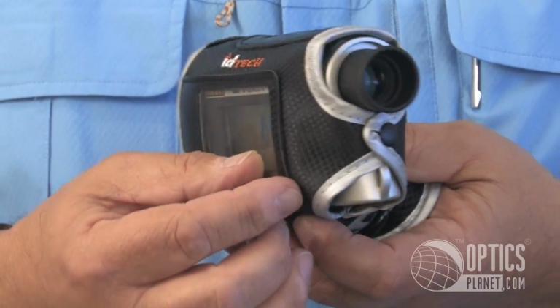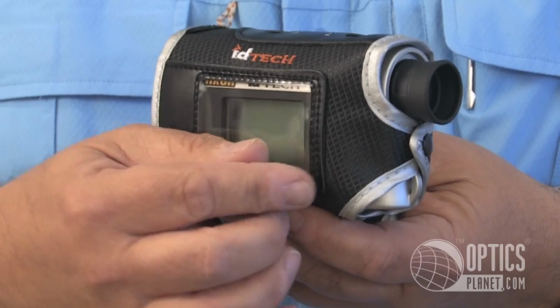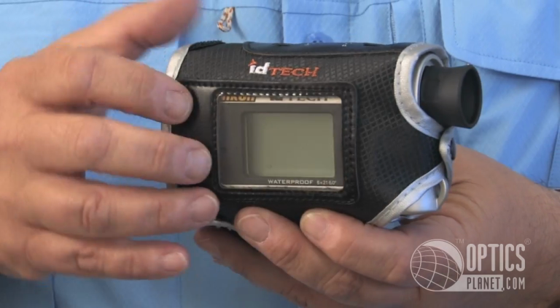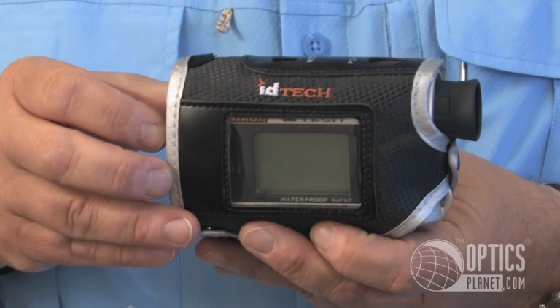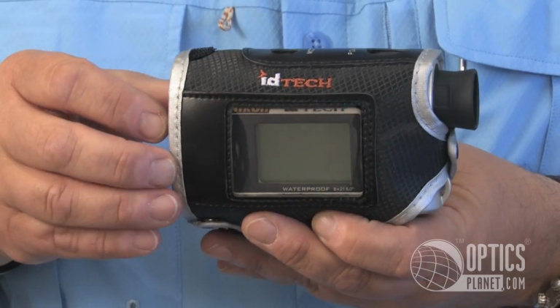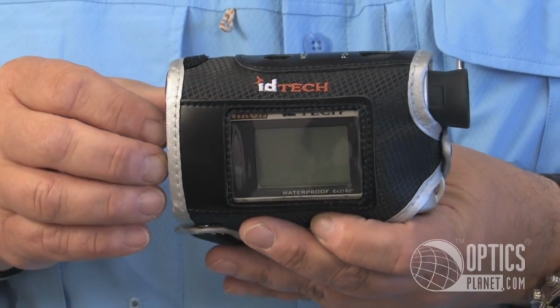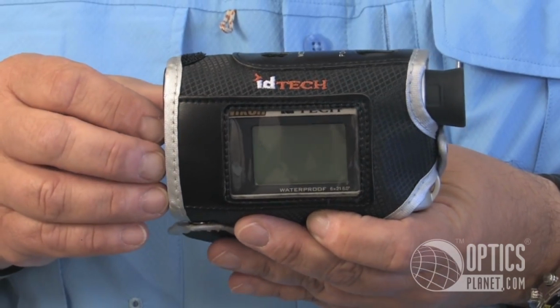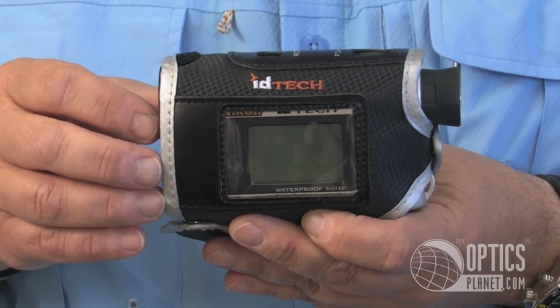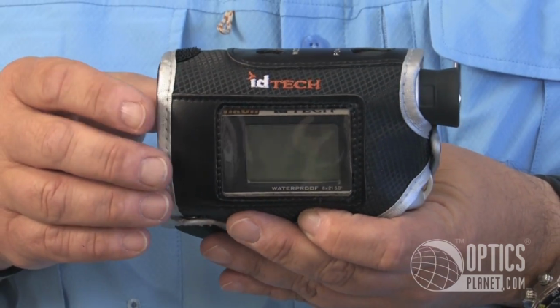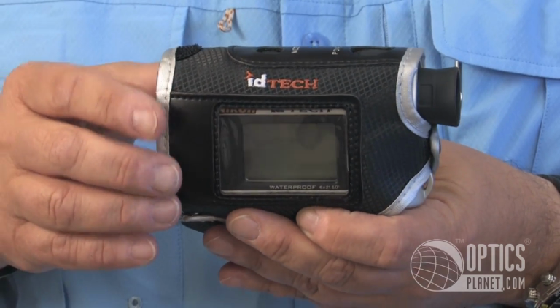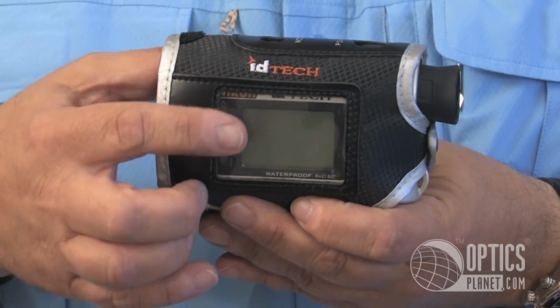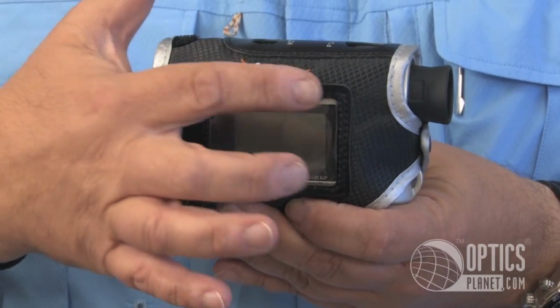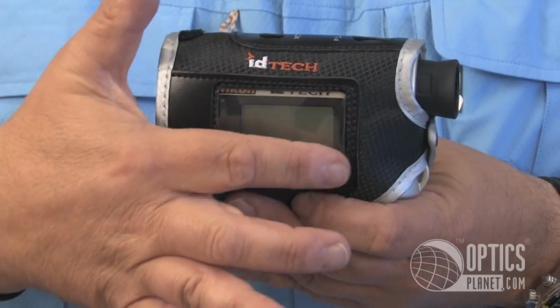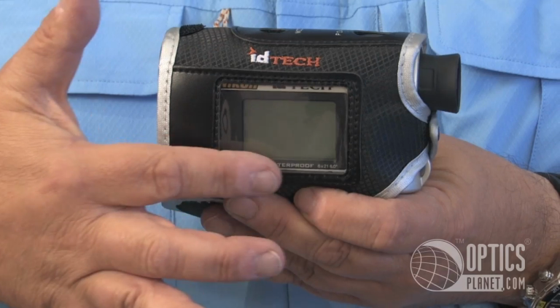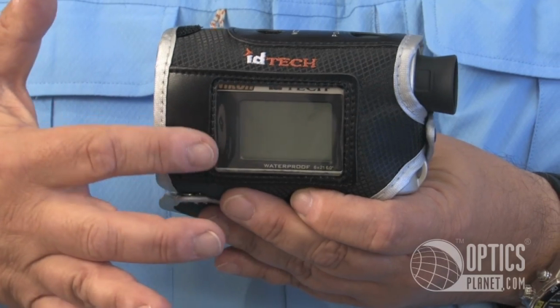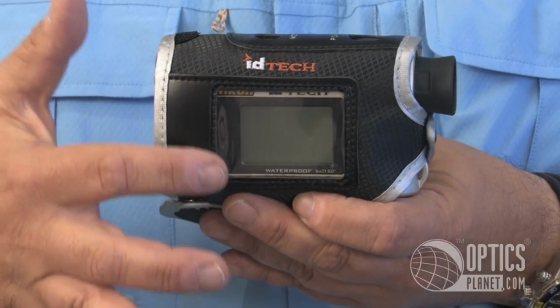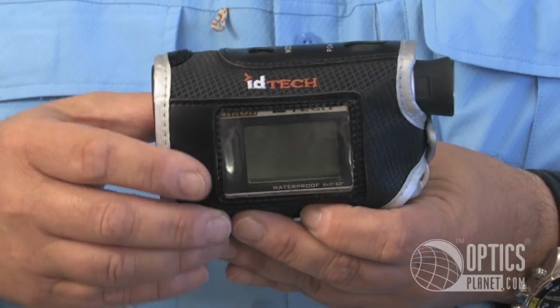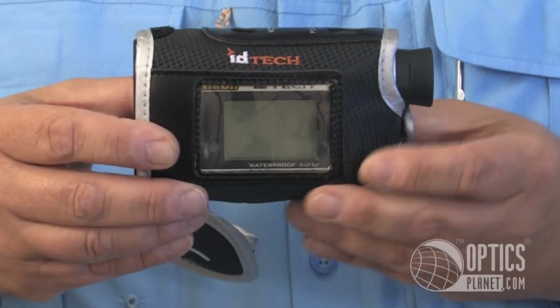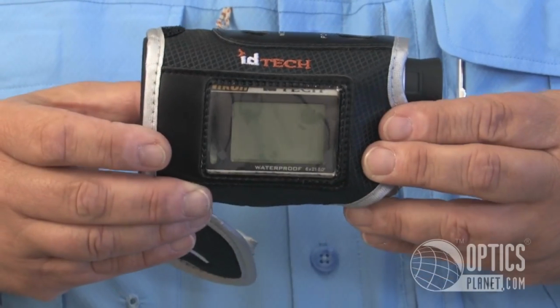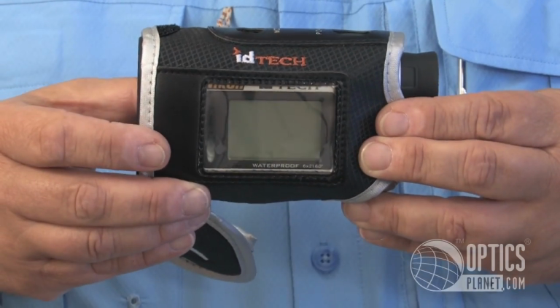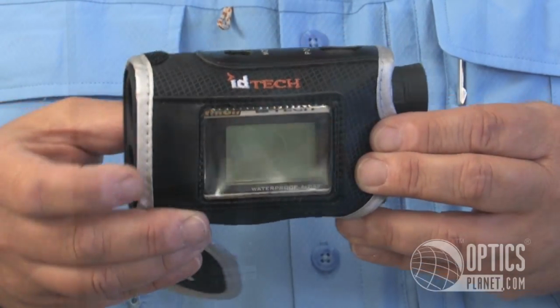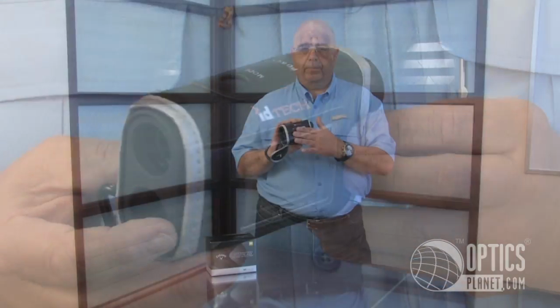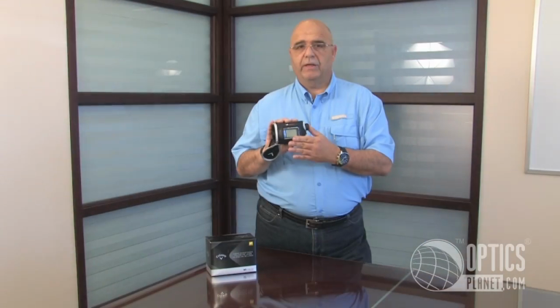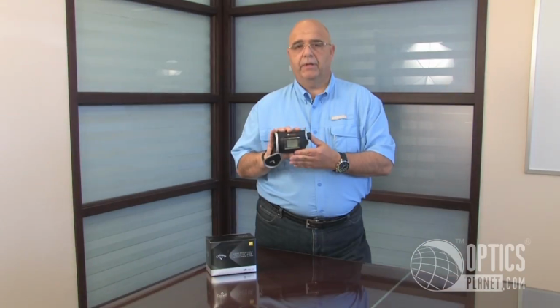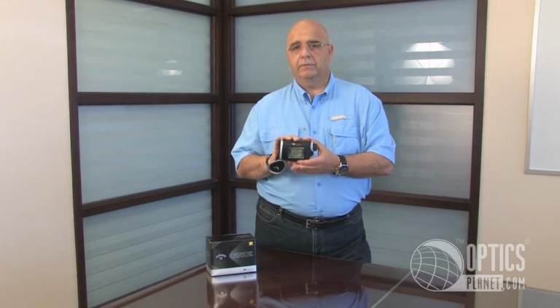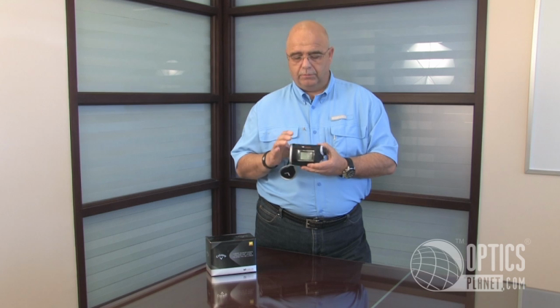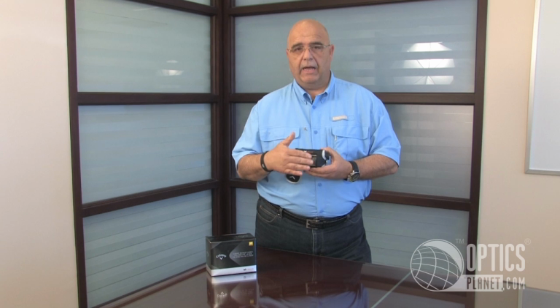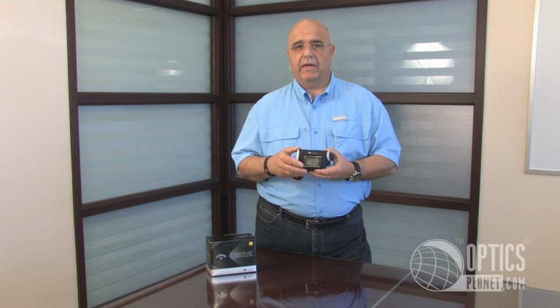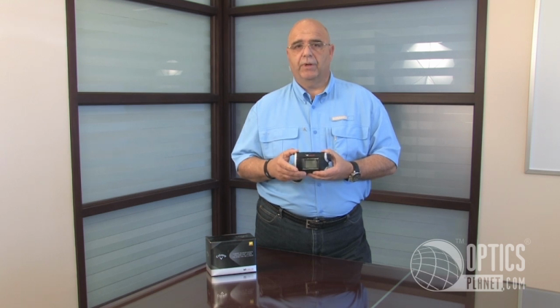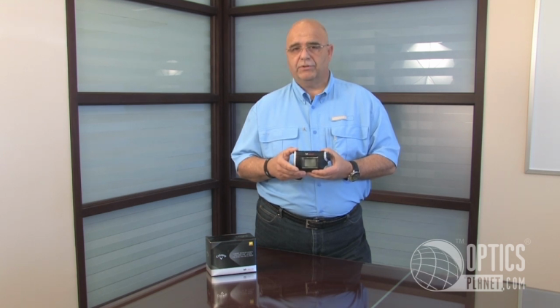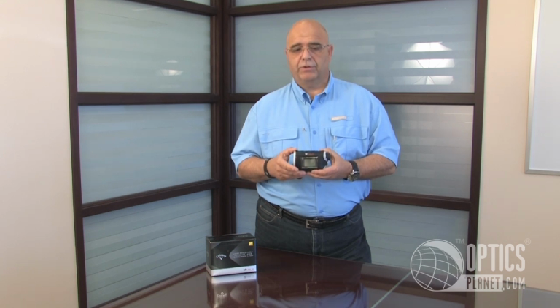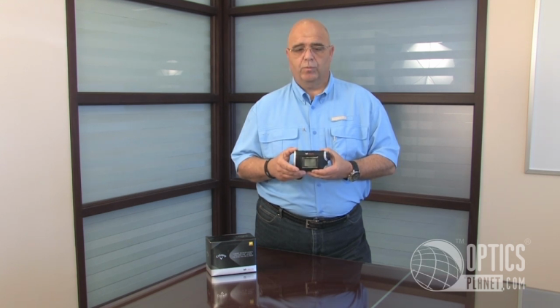The cool thing about this one is it's got a little screen on the outside, so everything that you see from the LCD range finder will be transmitted to the outside LCD screen as well.